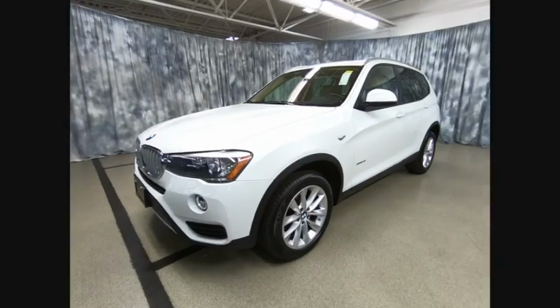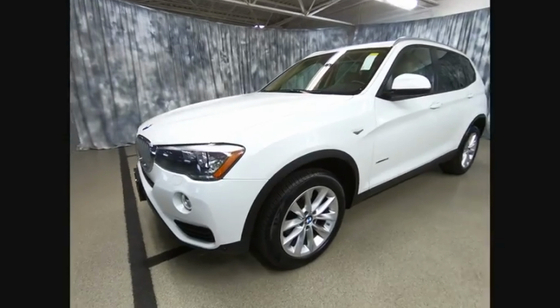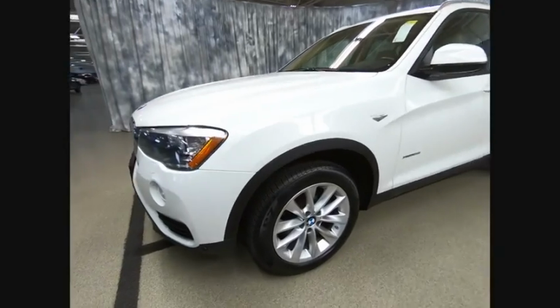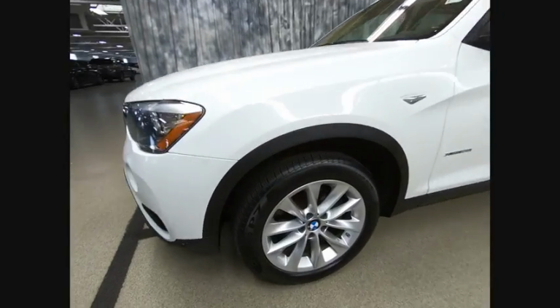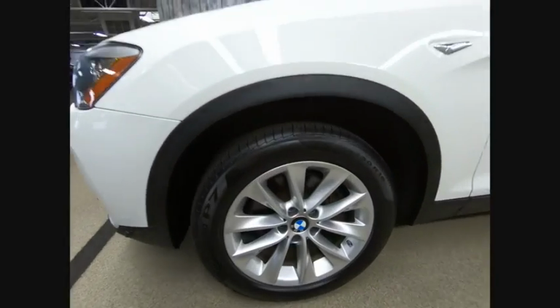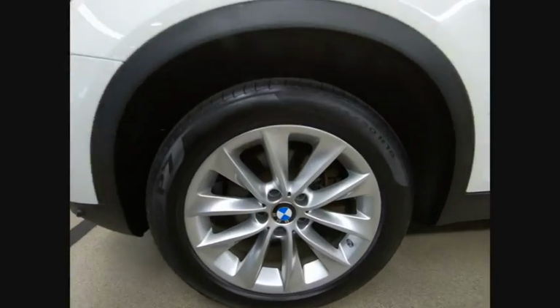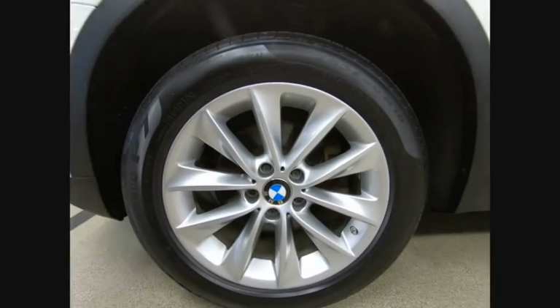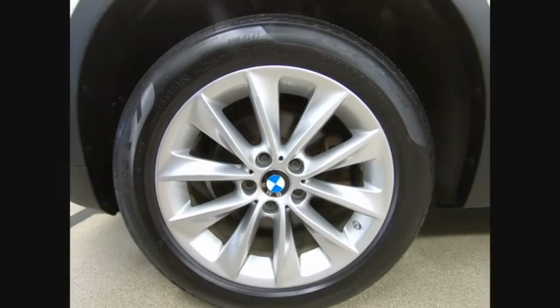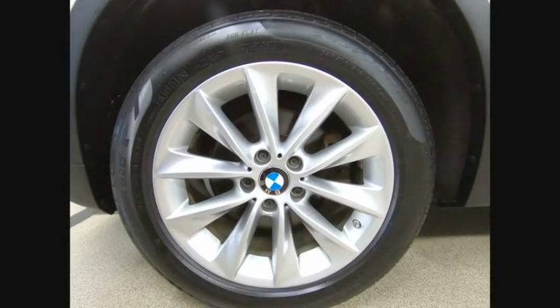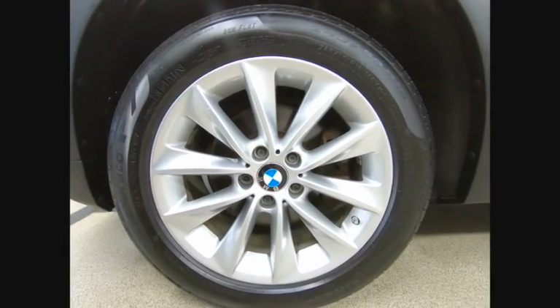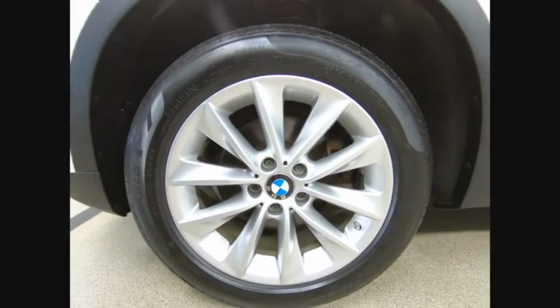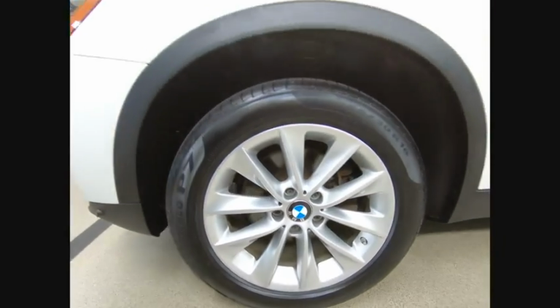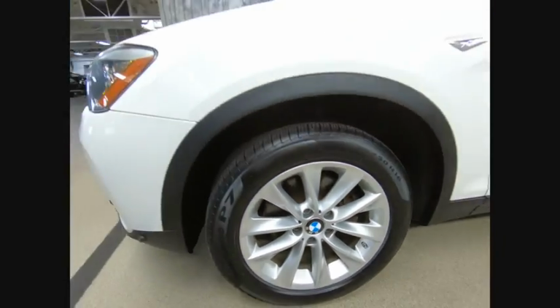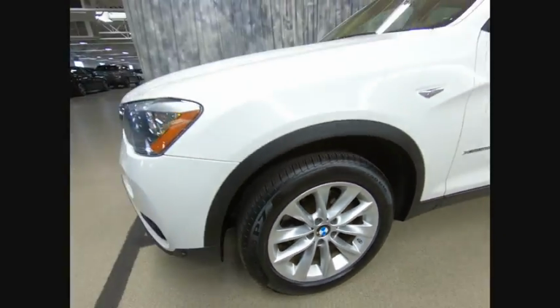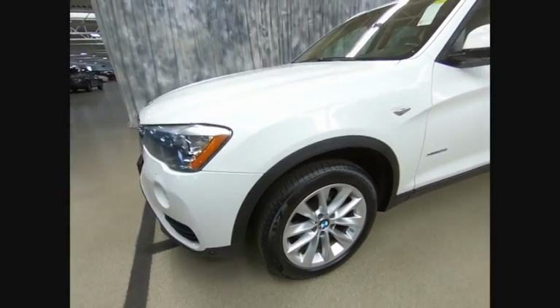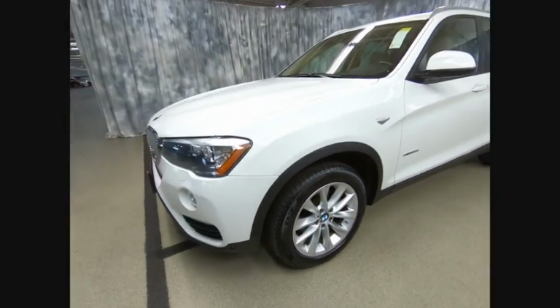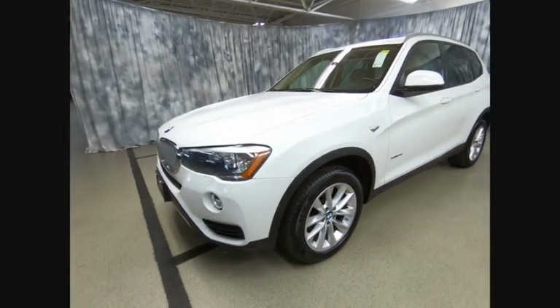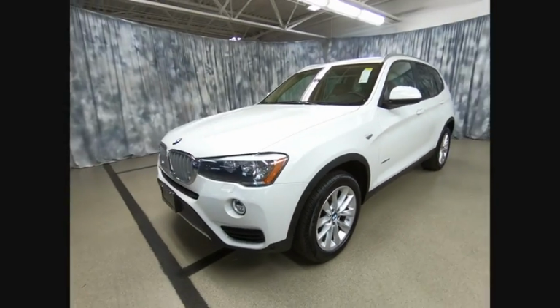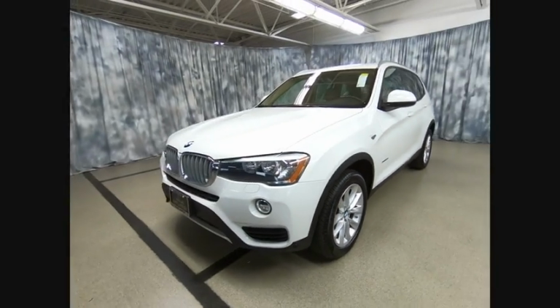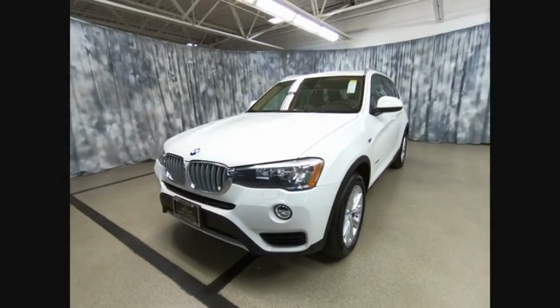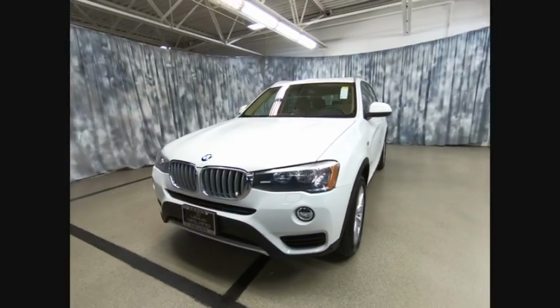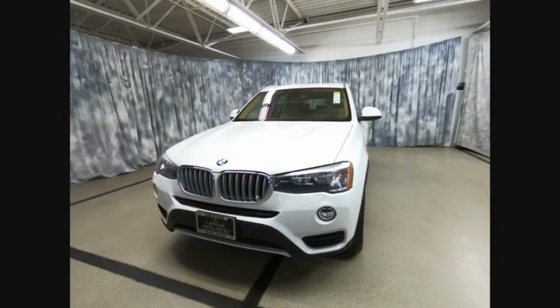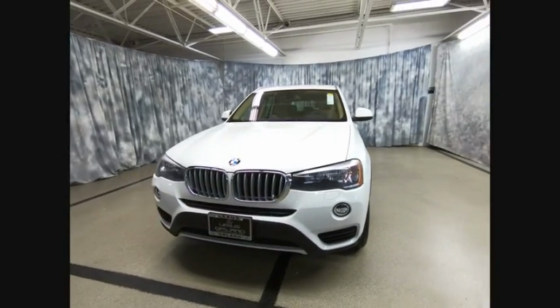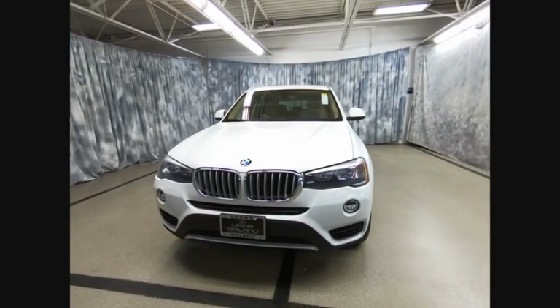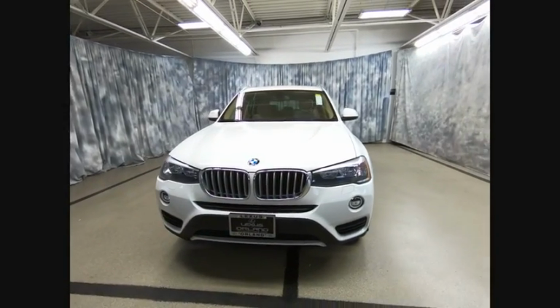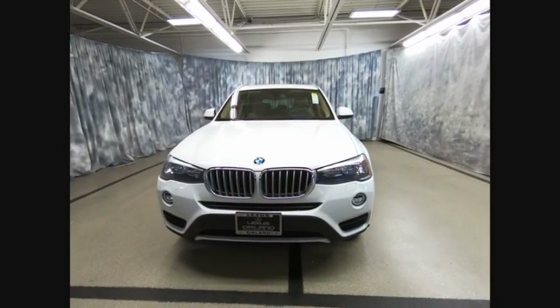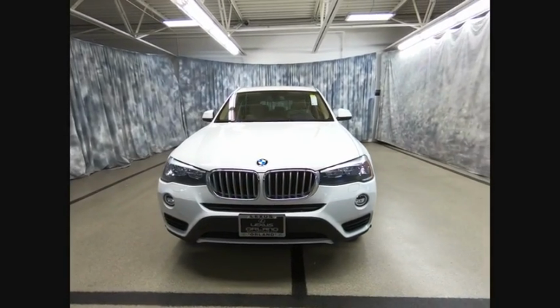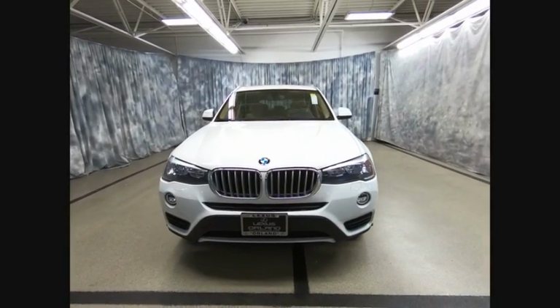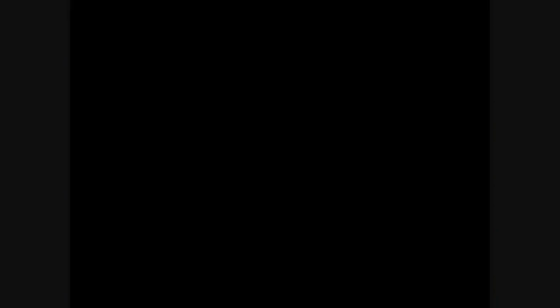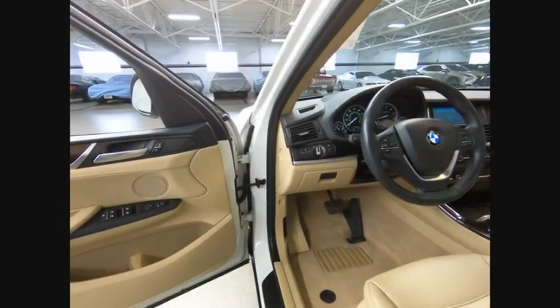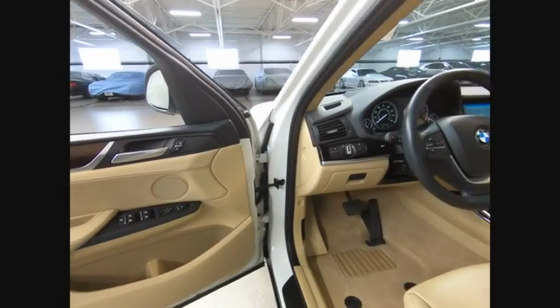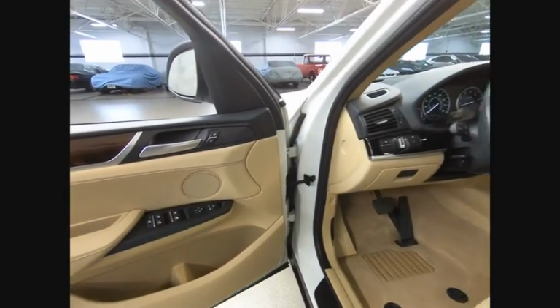Leather wrapped steering wheel, Bluetooth, navigation package, alloy wheels. Take this vehicle for a spin and see why so many shoppers are now proud owners.